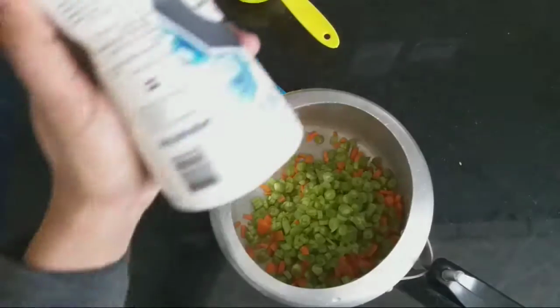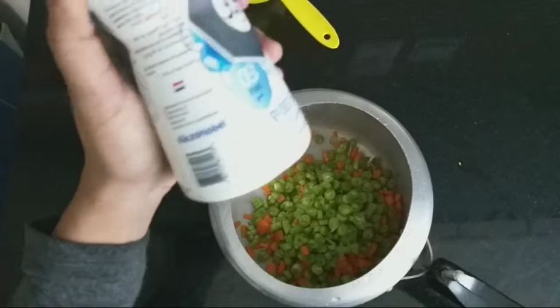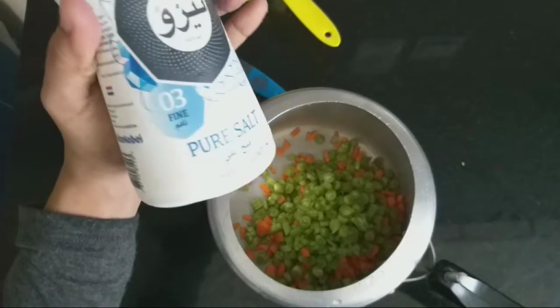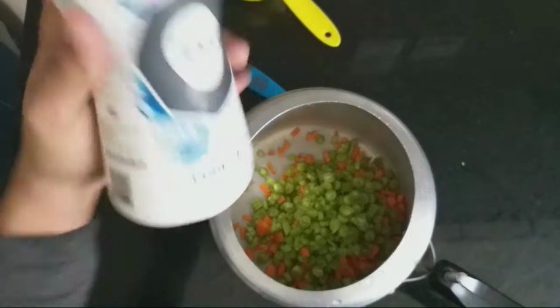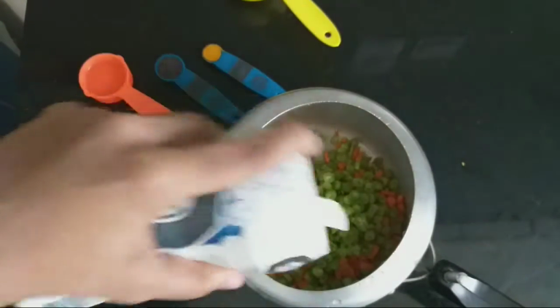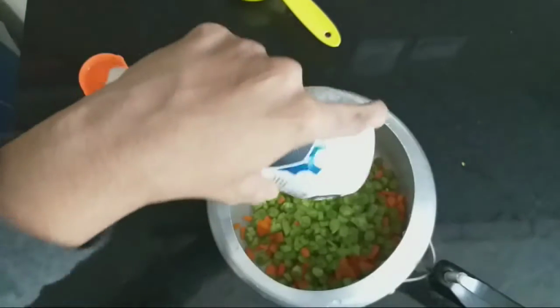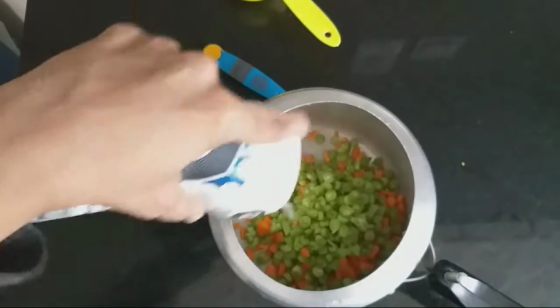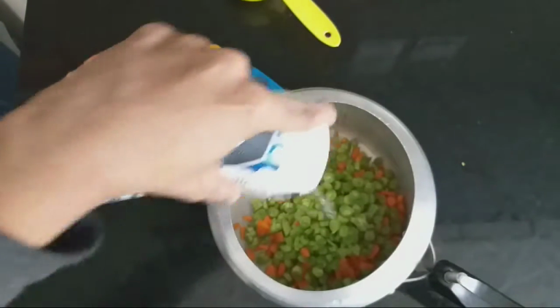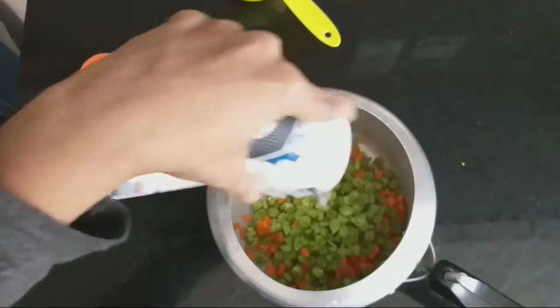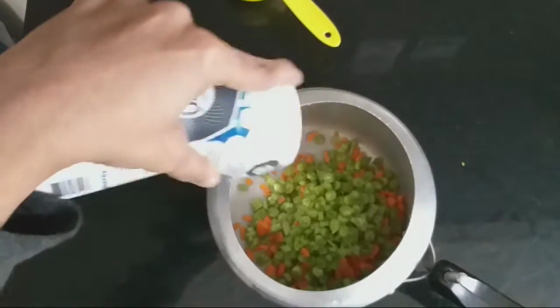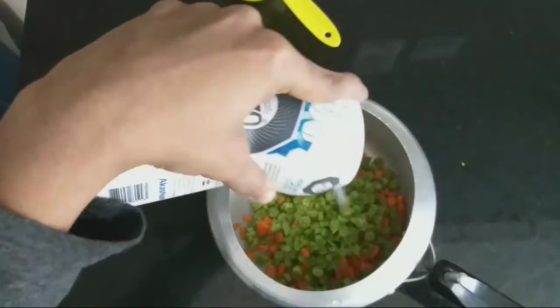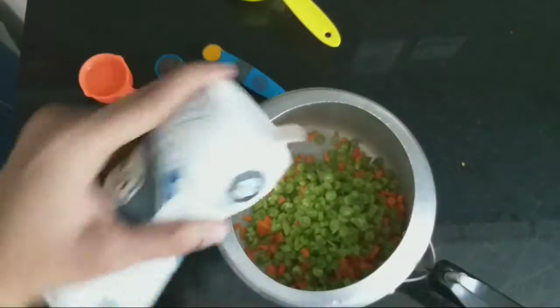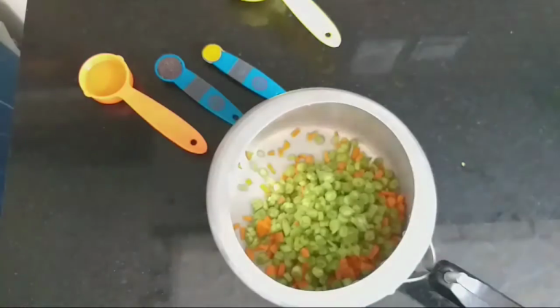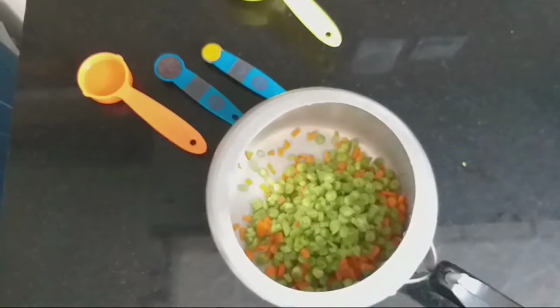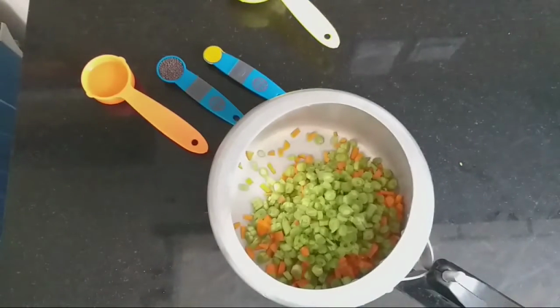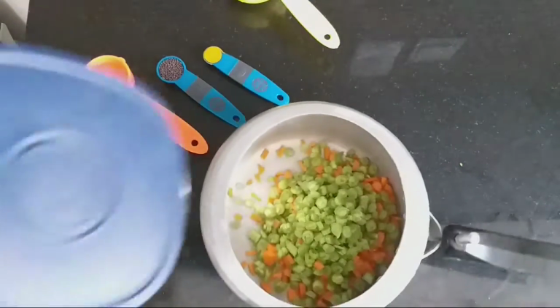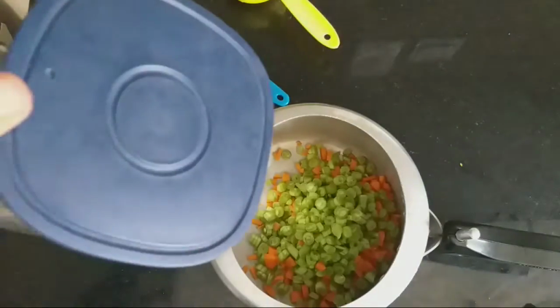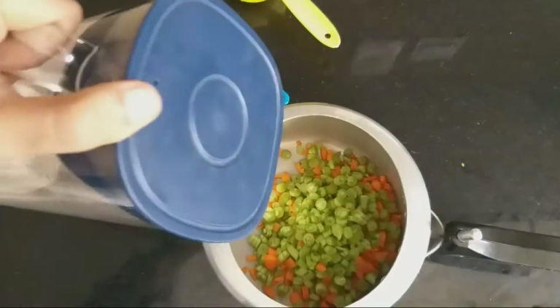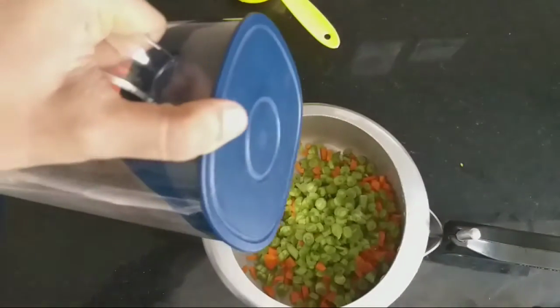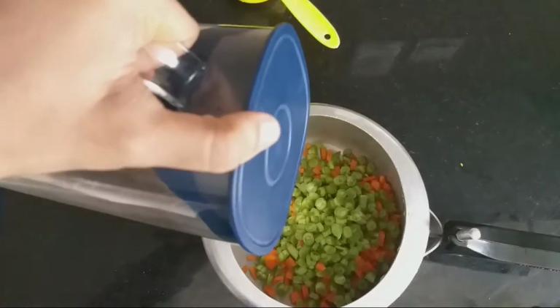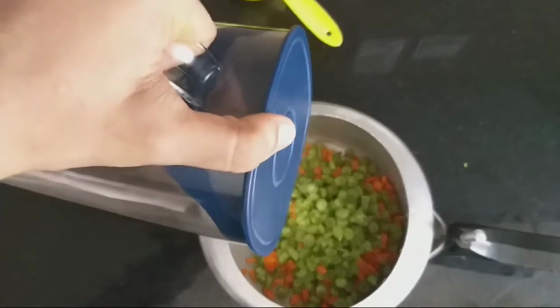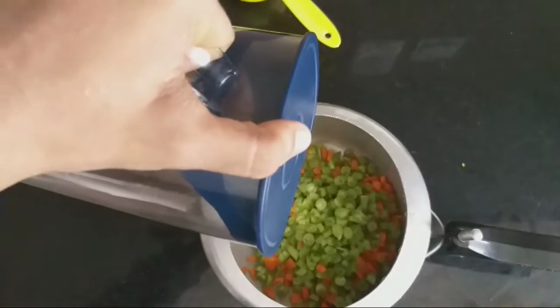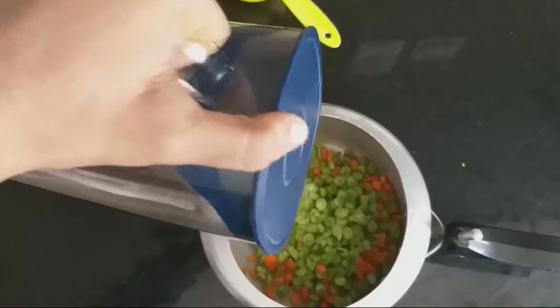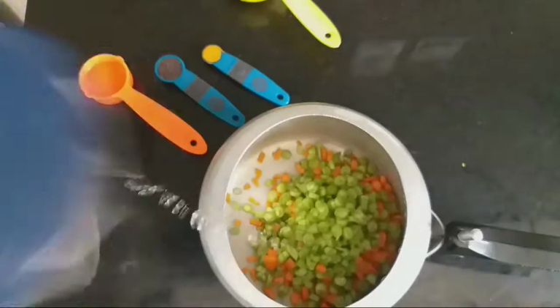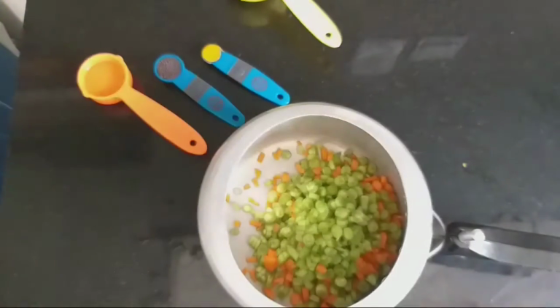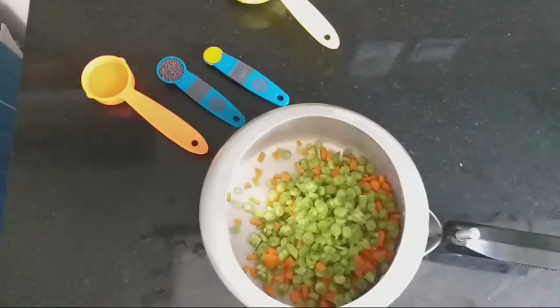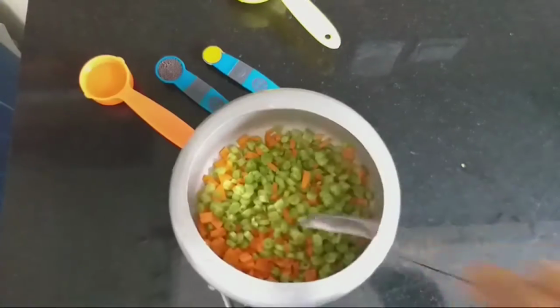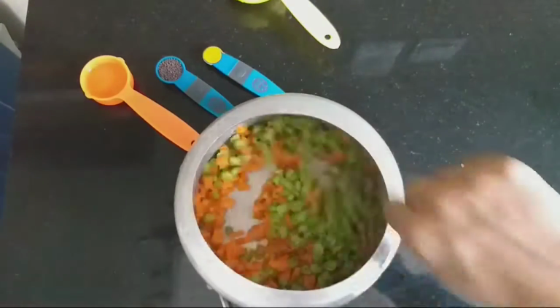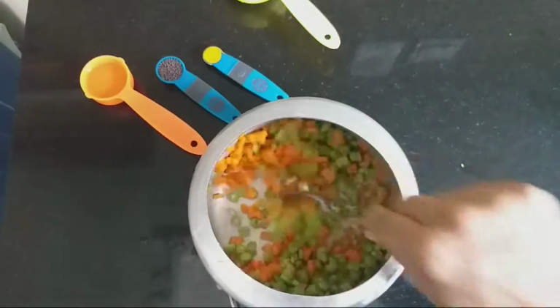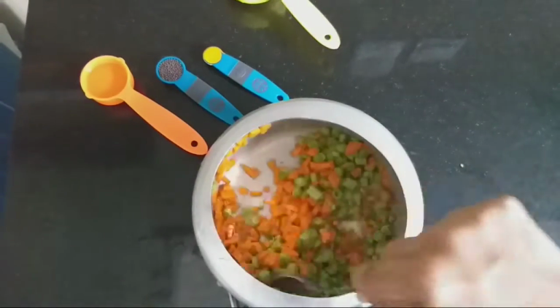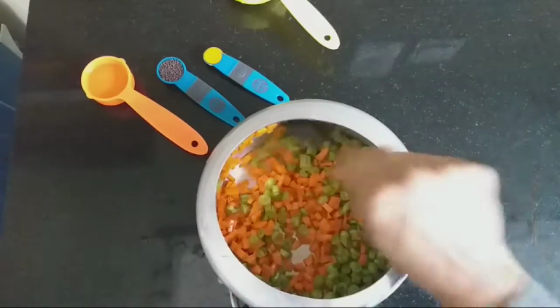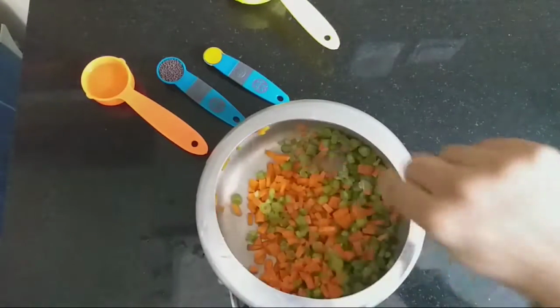Now we are going to put the beans and carrots on the other side. We are going to put a little bit on the round table and mix it together.